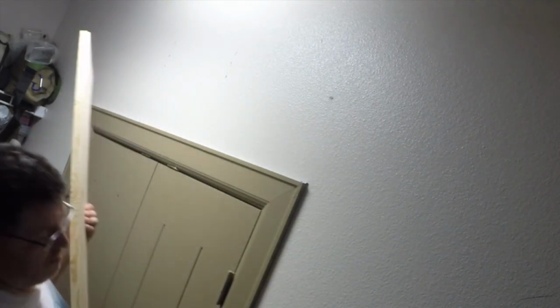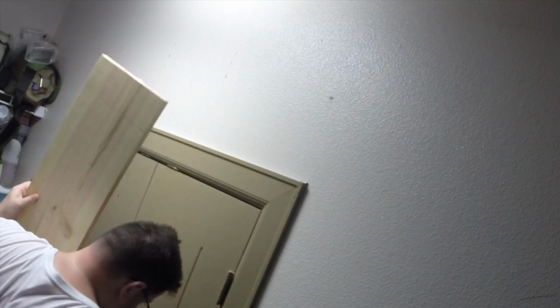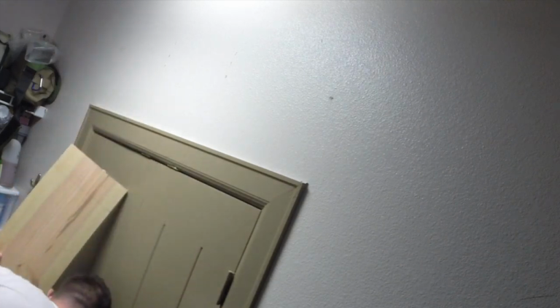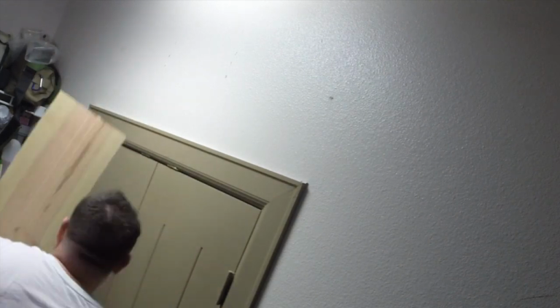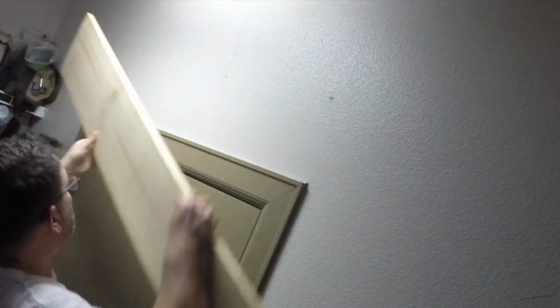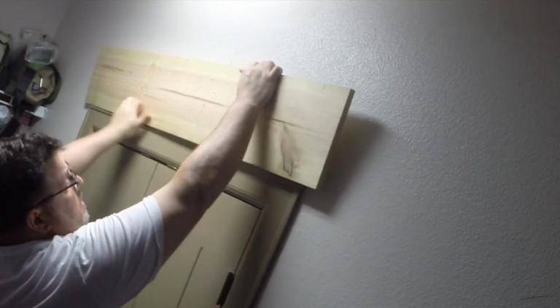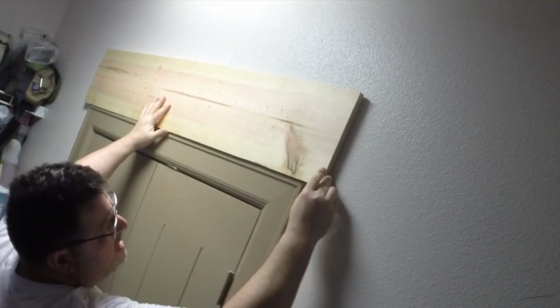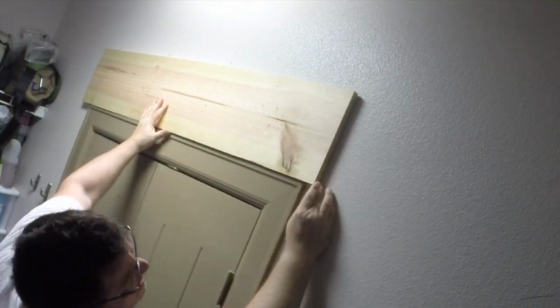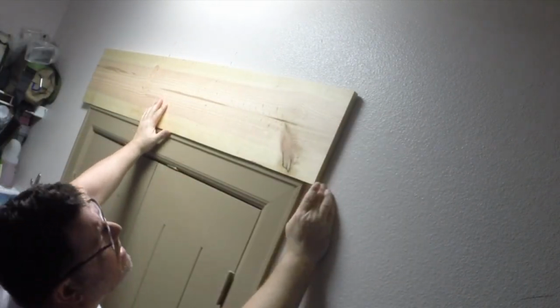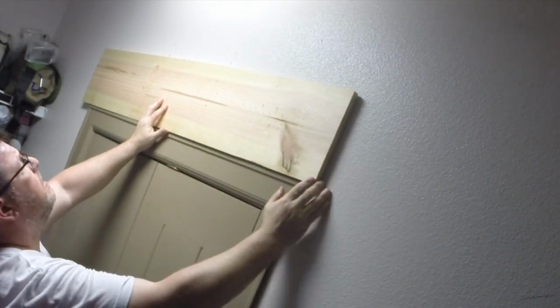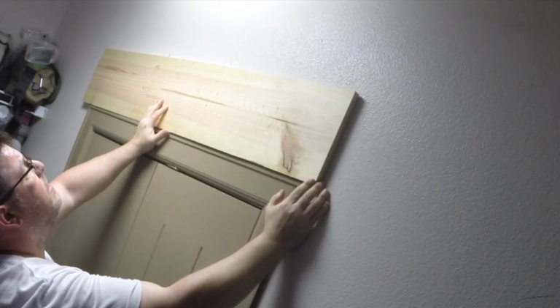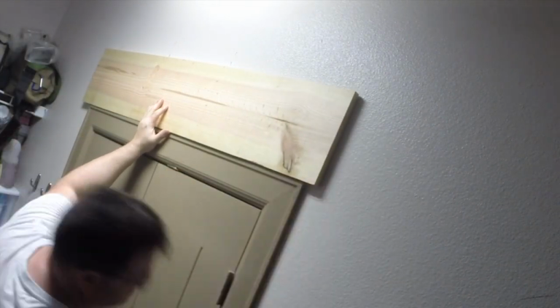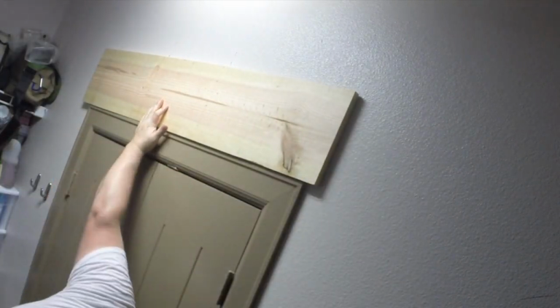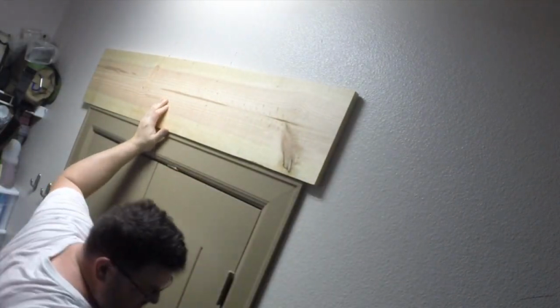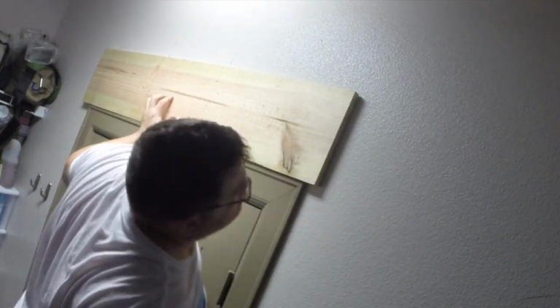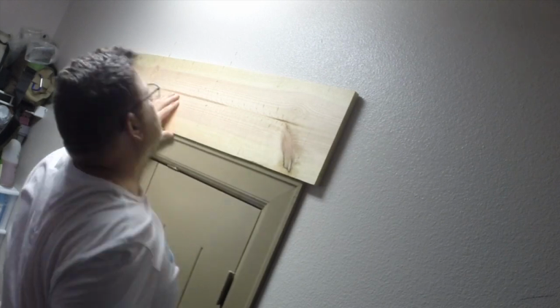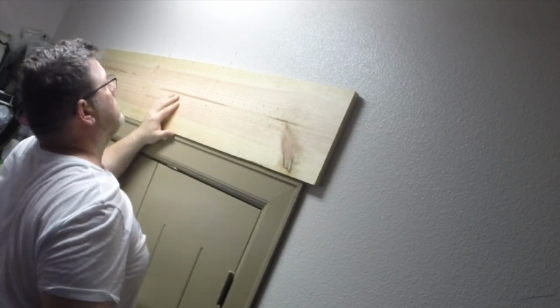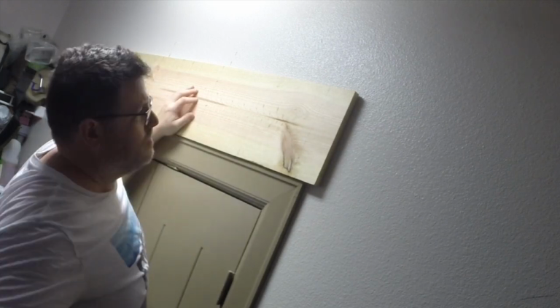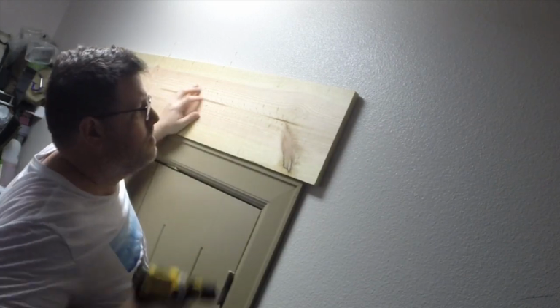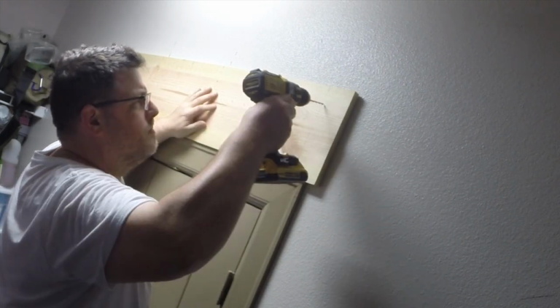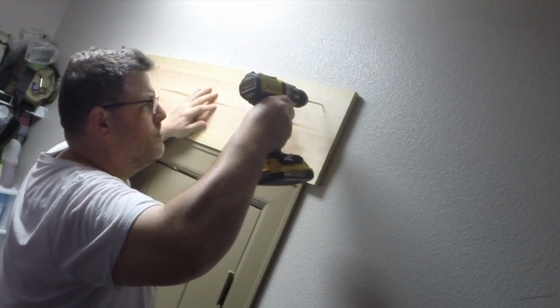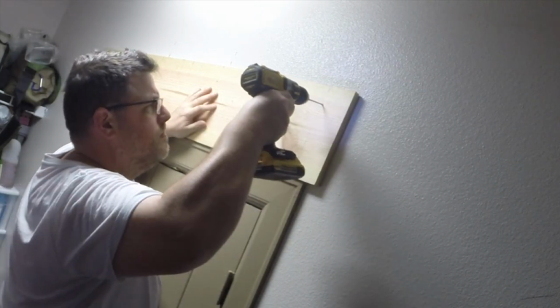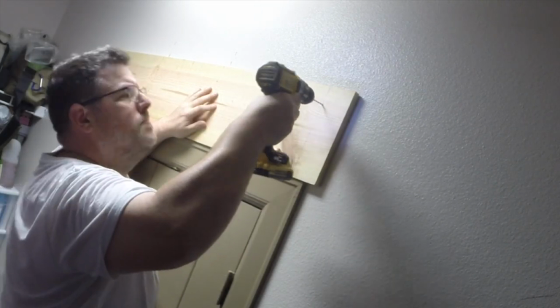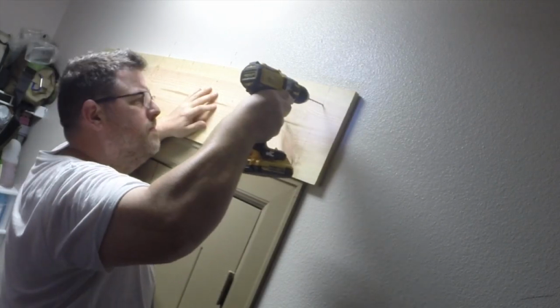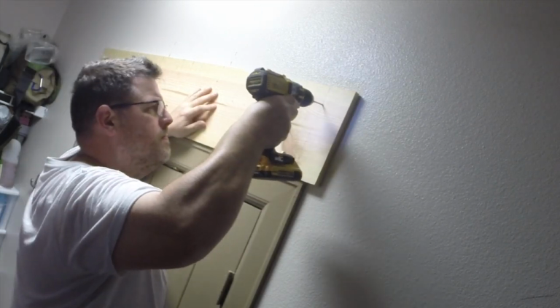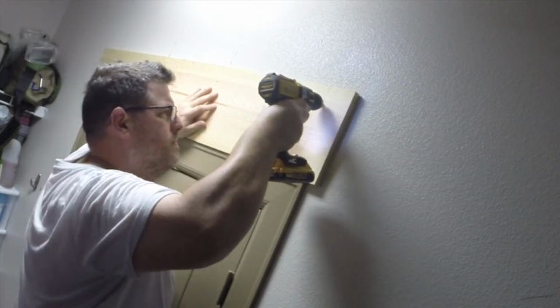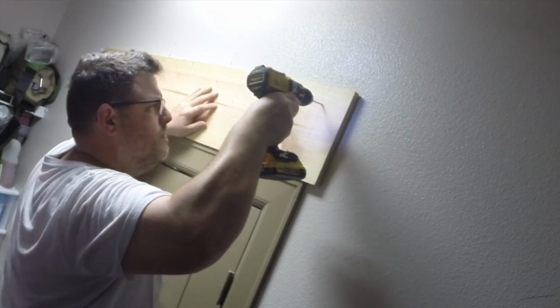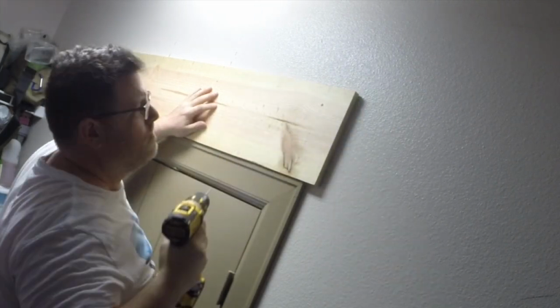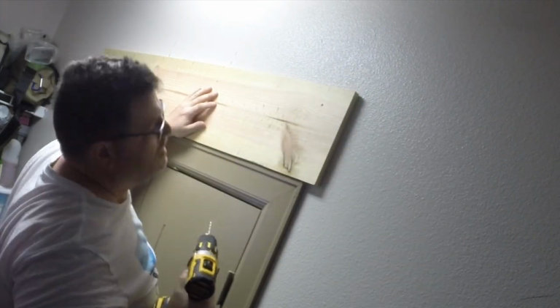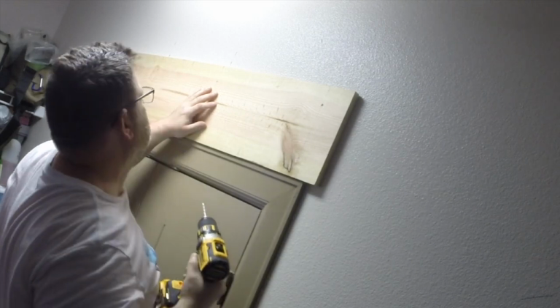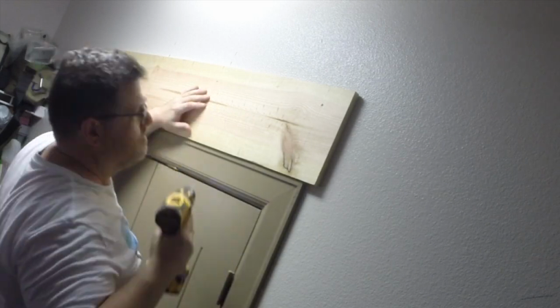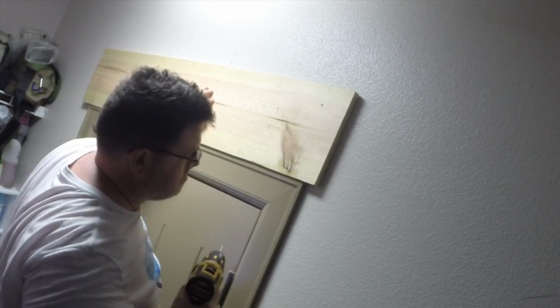I've marked on the board where I wanted to put all my screws and now I'm going to drill the pilot holes.